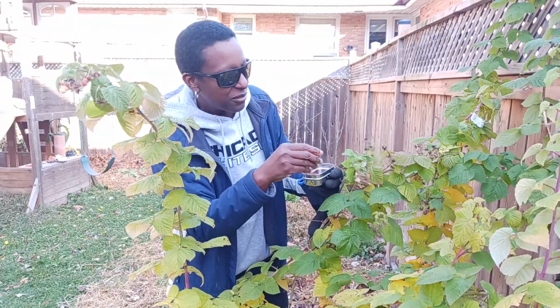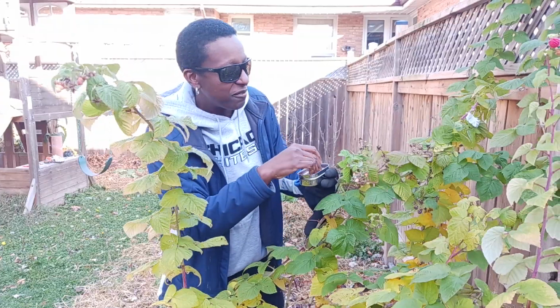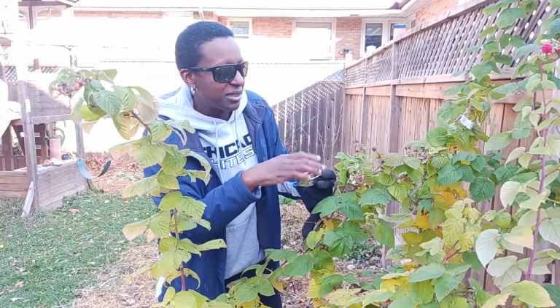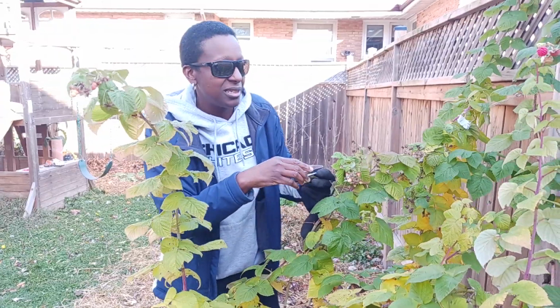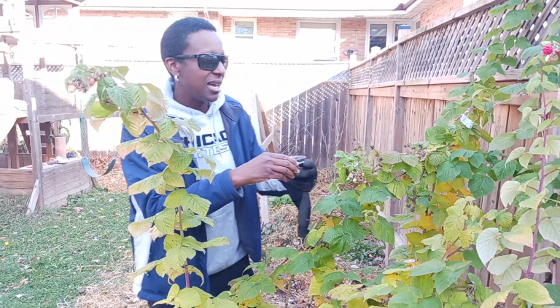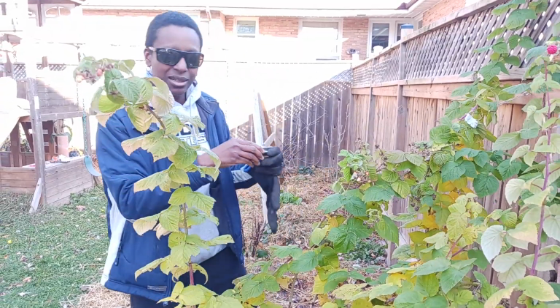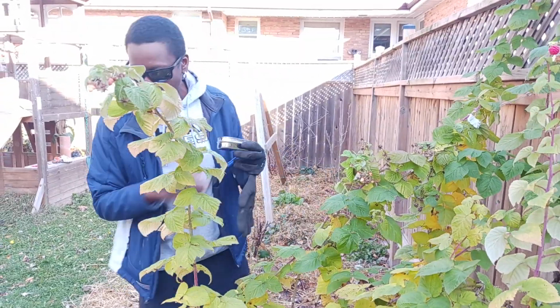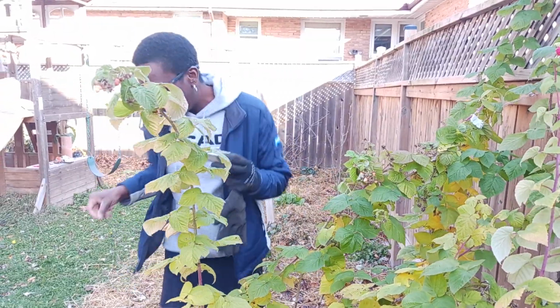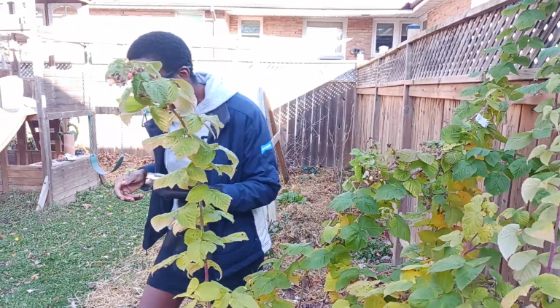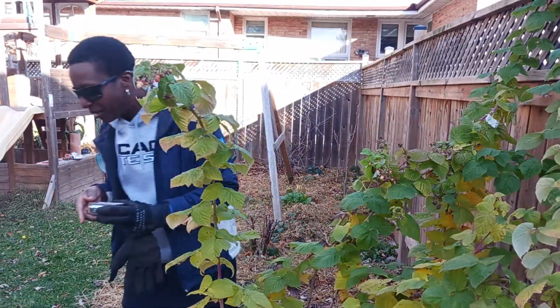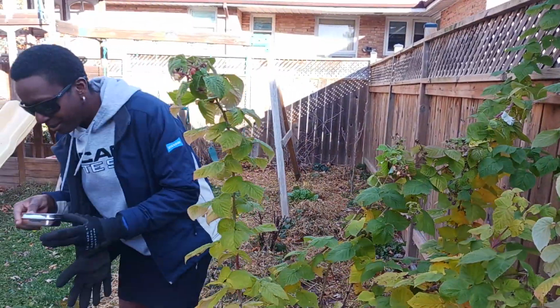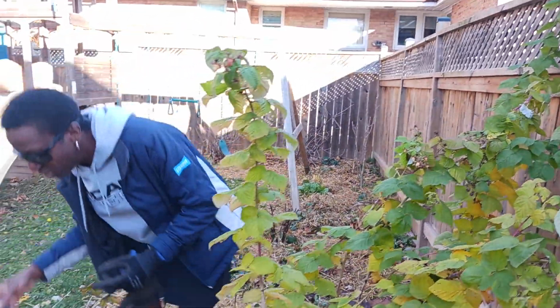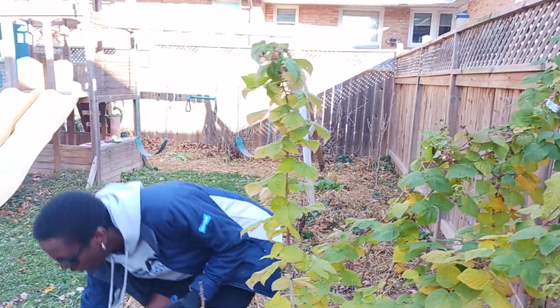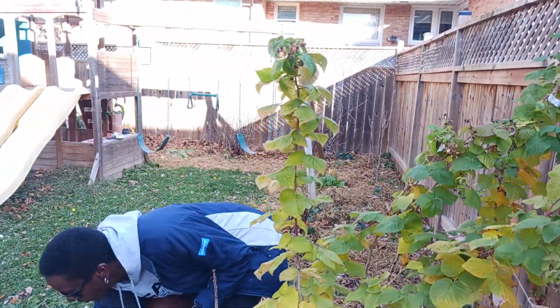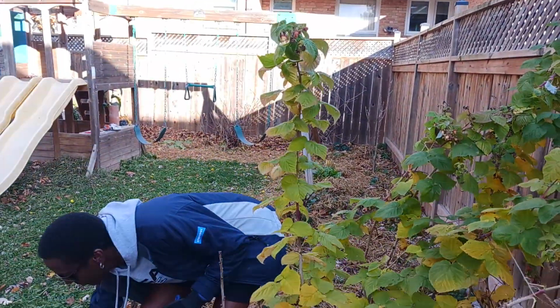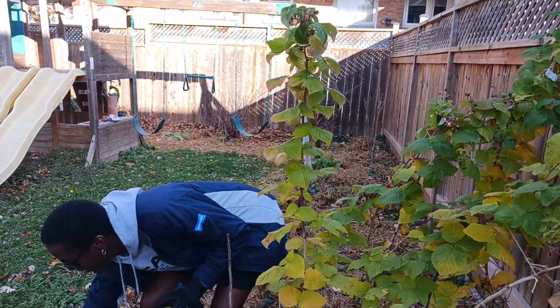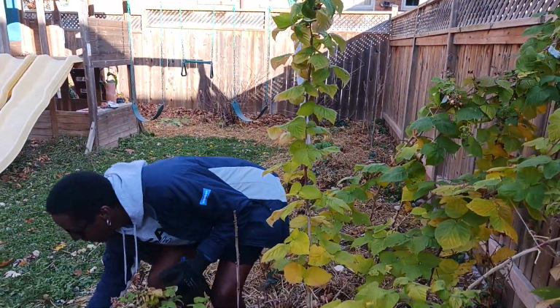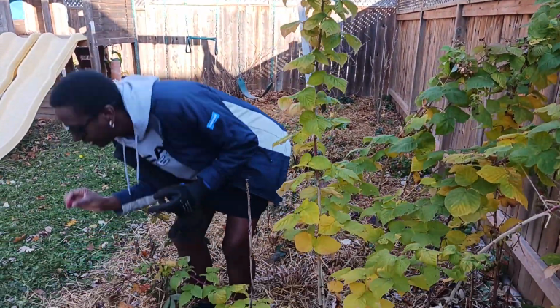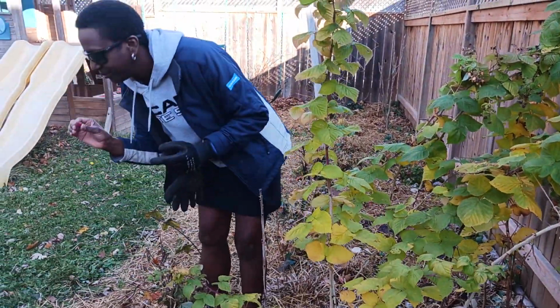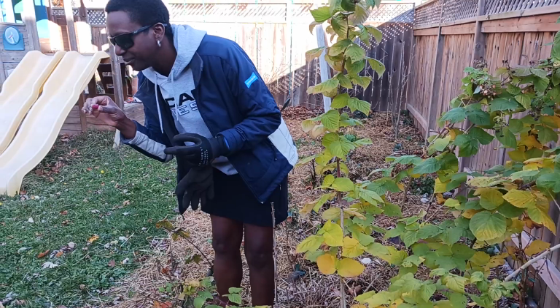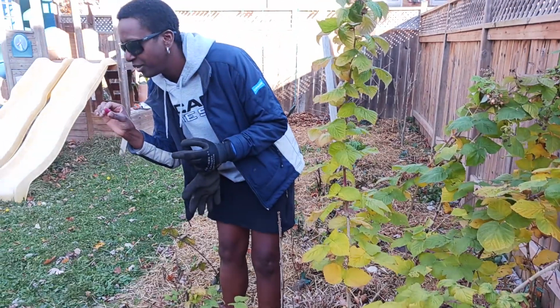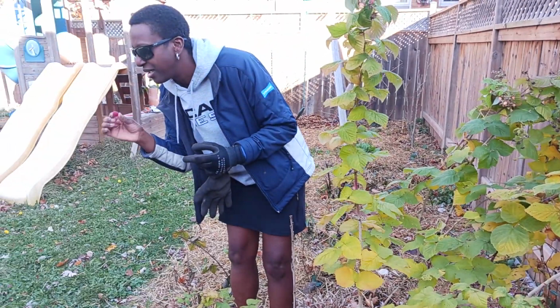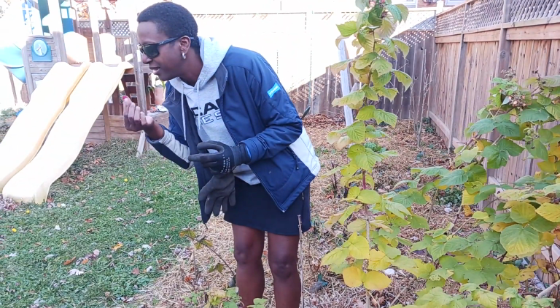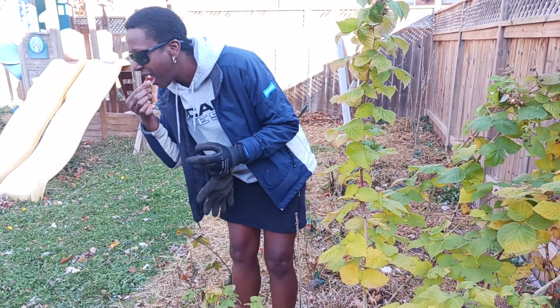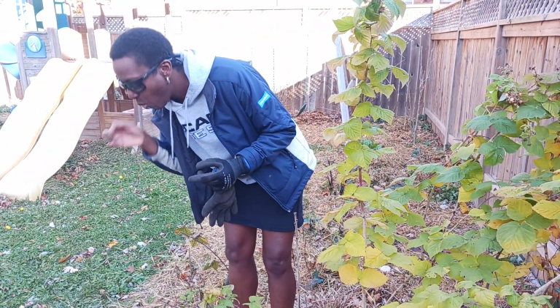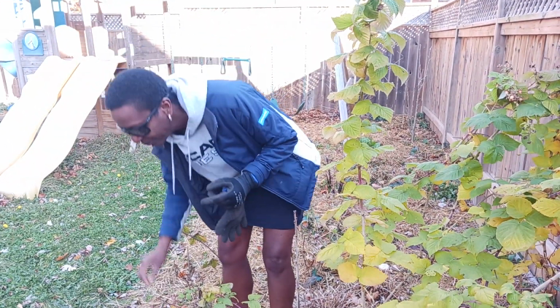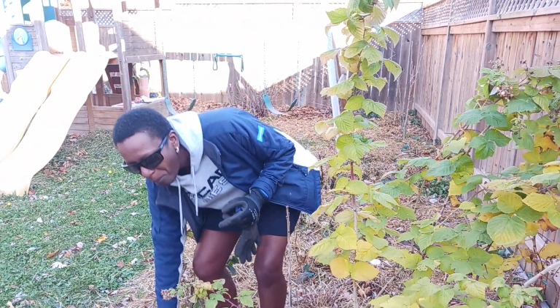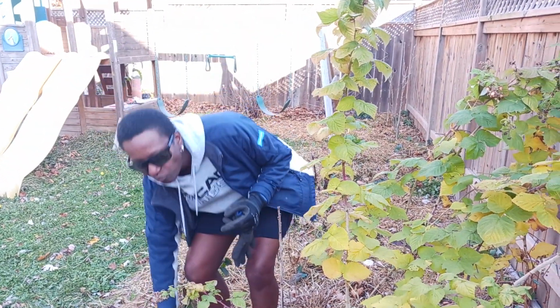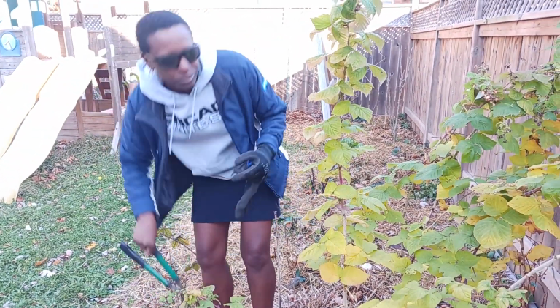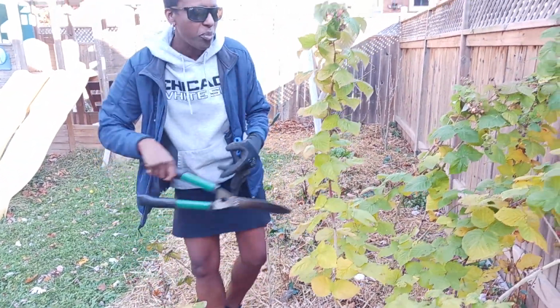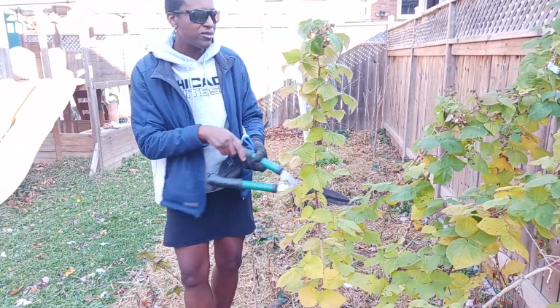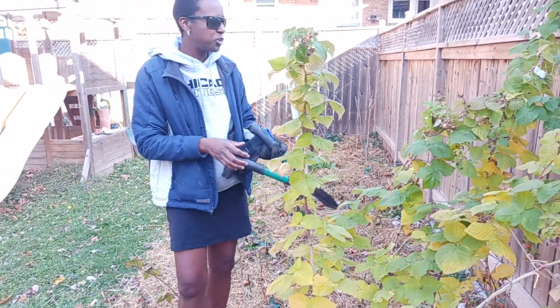After I've picked these raspberries, I'm going to show you. Let me taste one first. Very sweet.